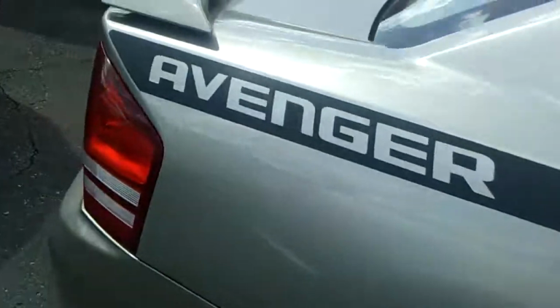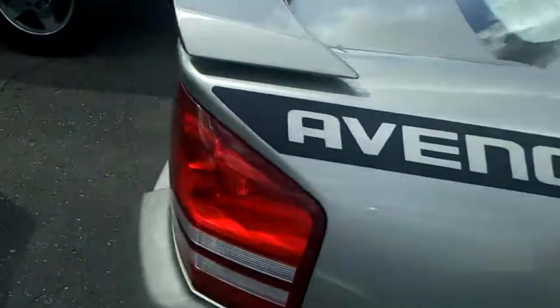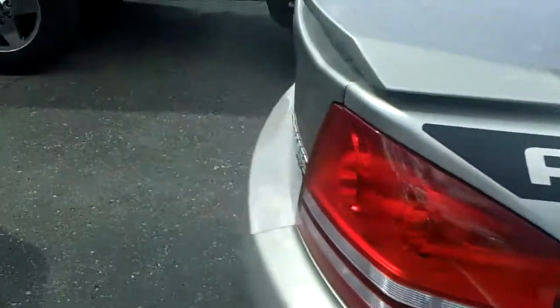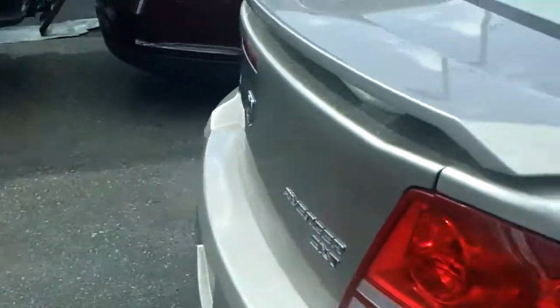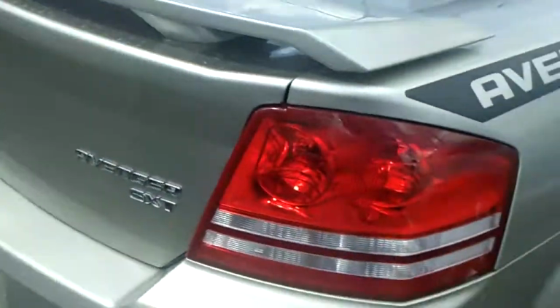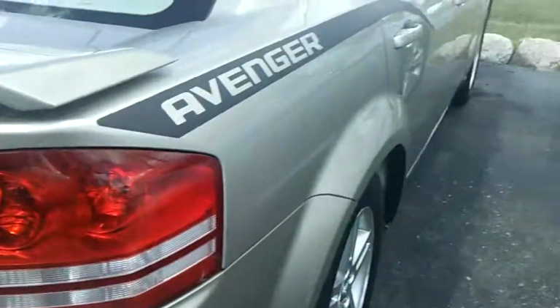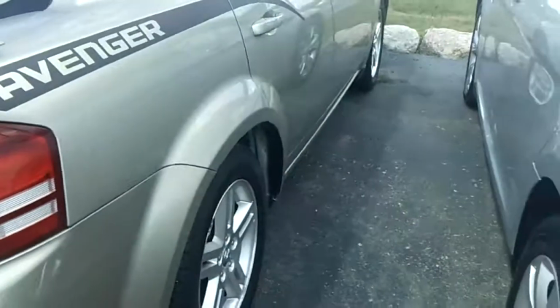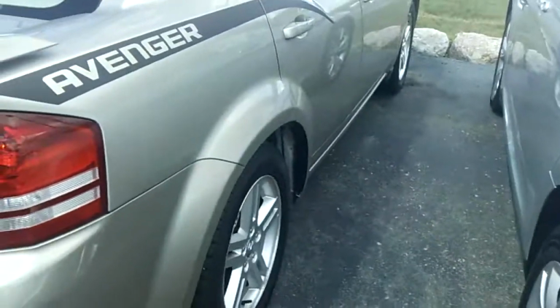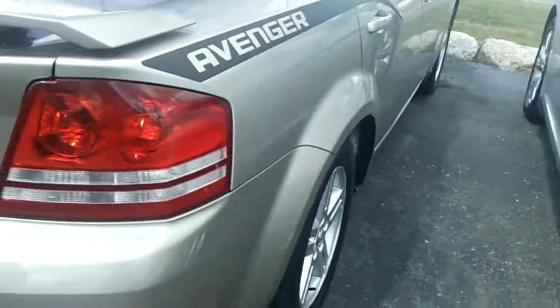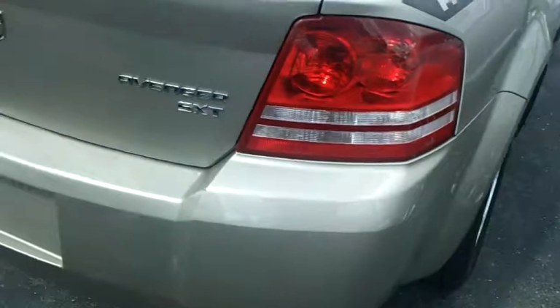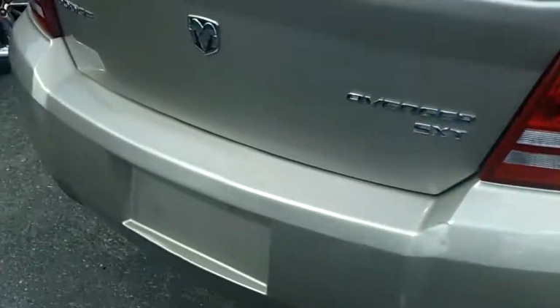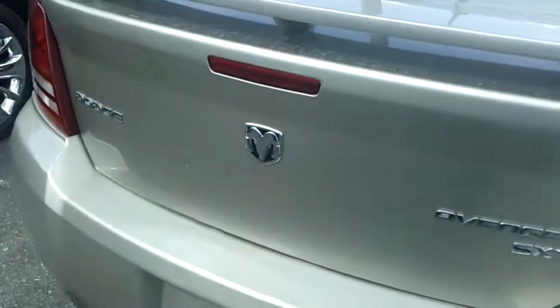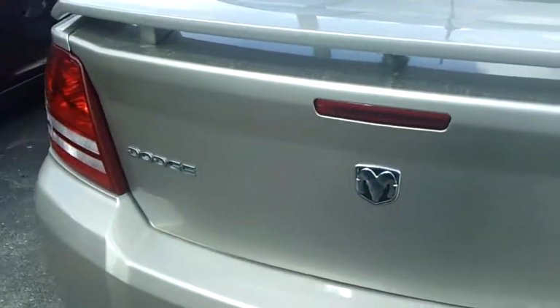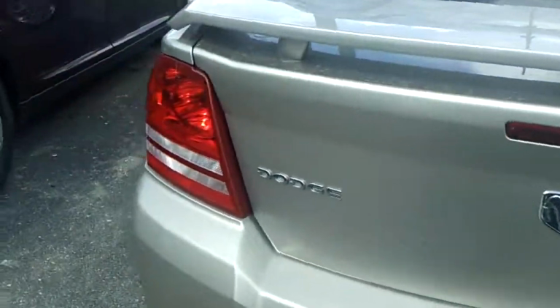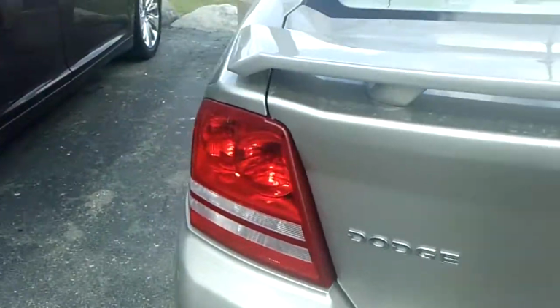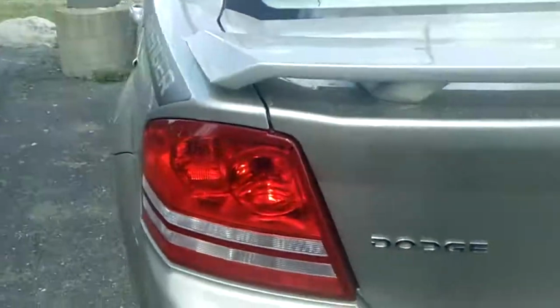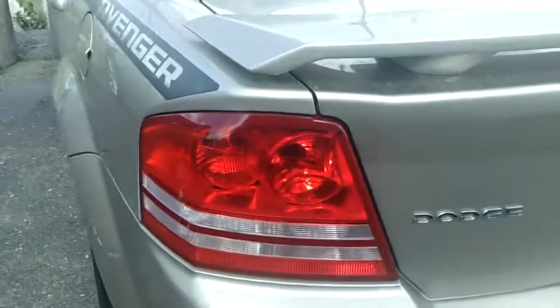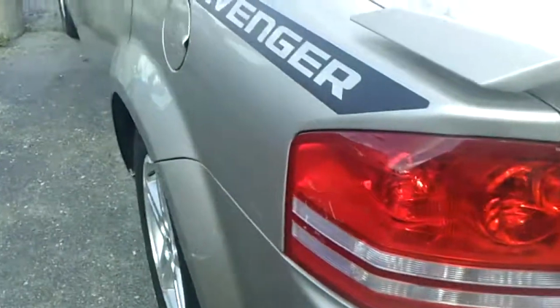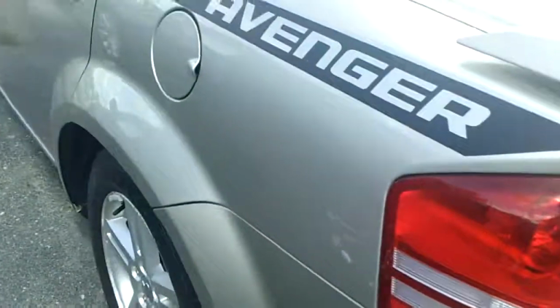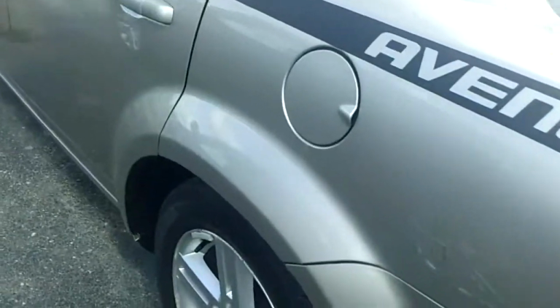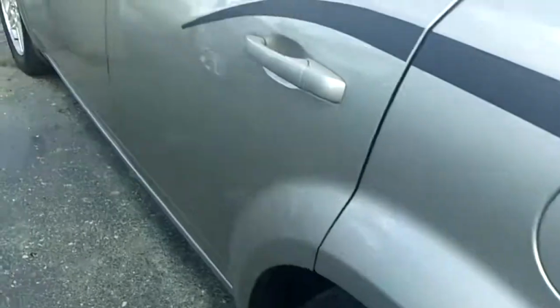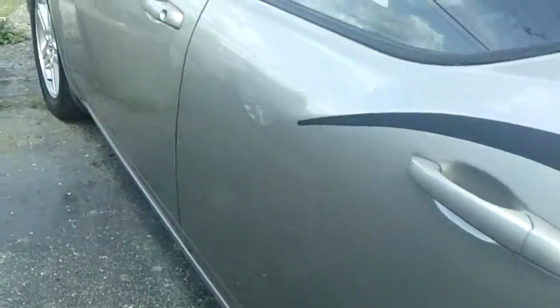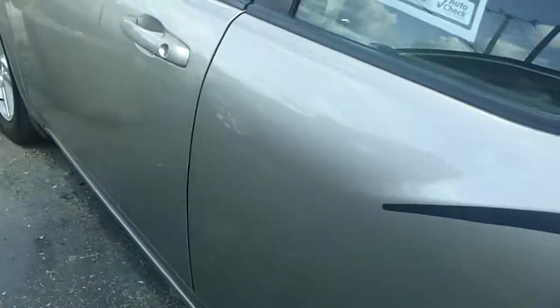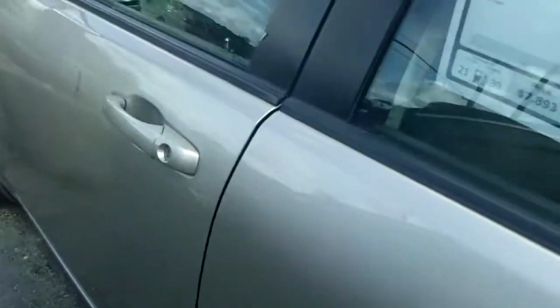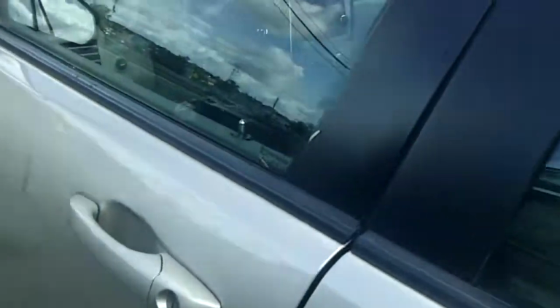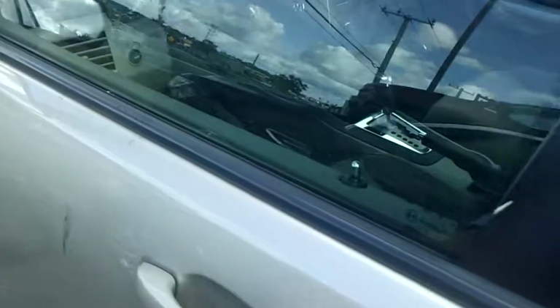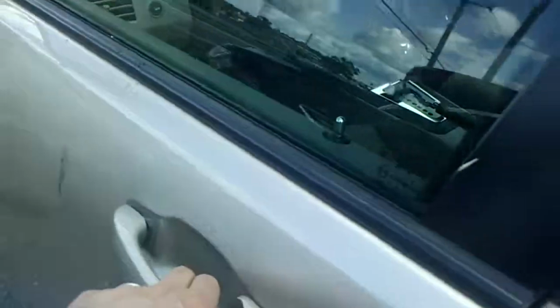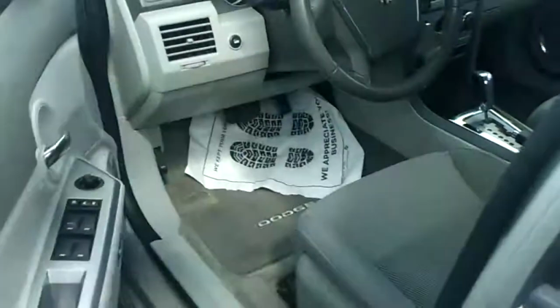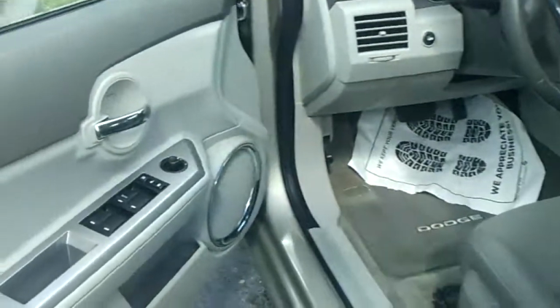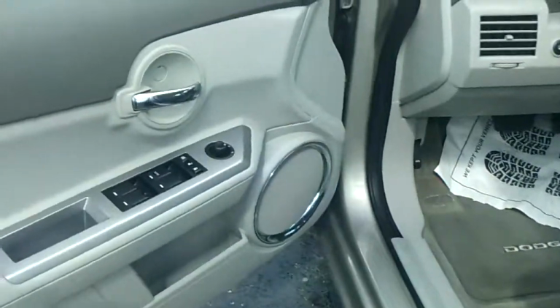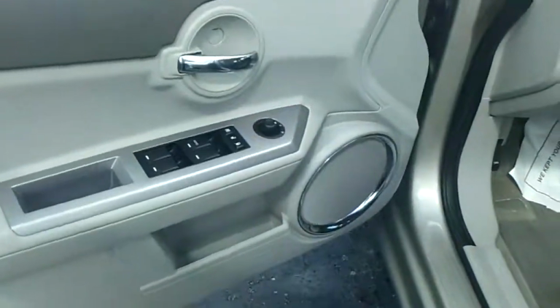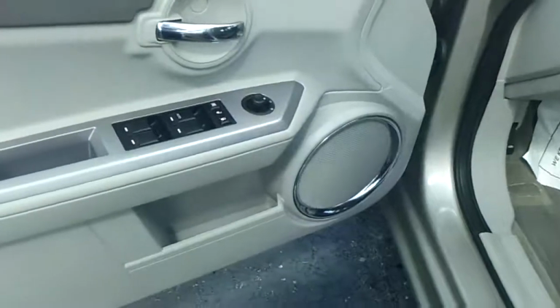Beautiful car — safety inspected, reconditioned. We try to get it as close to brand new as possible. Very nice. It's a 2009 with only 60,000 miles on it — incredibly low miles.